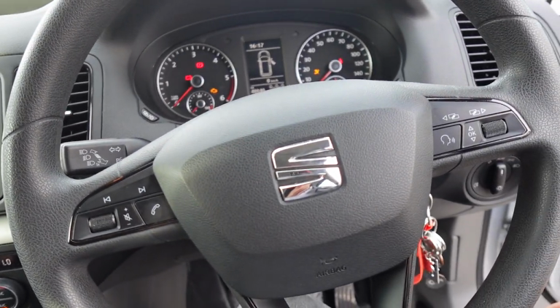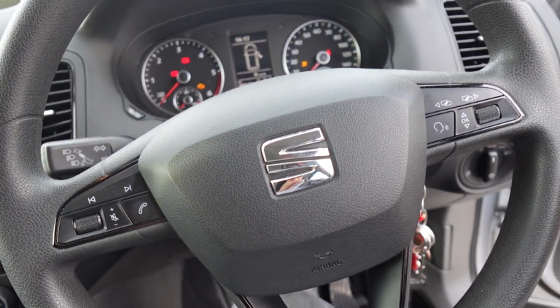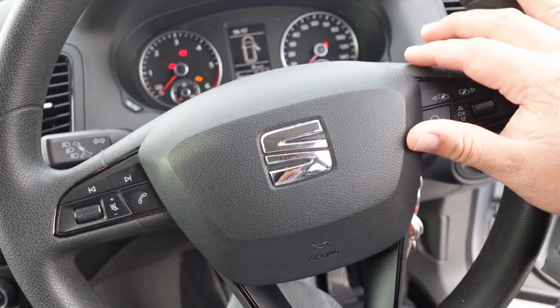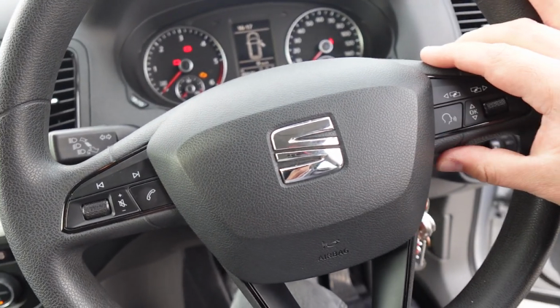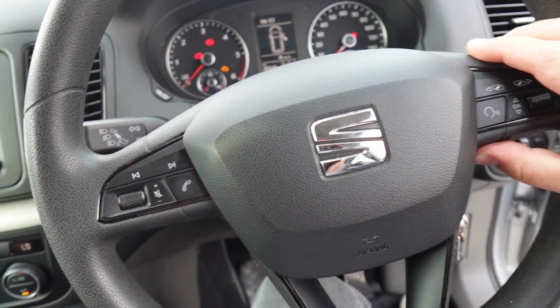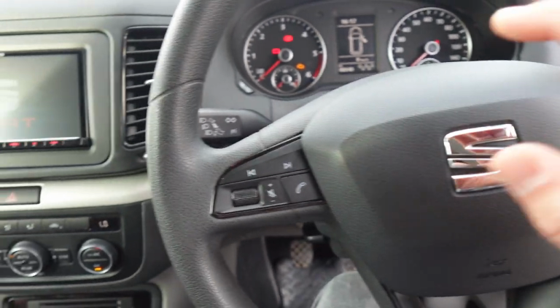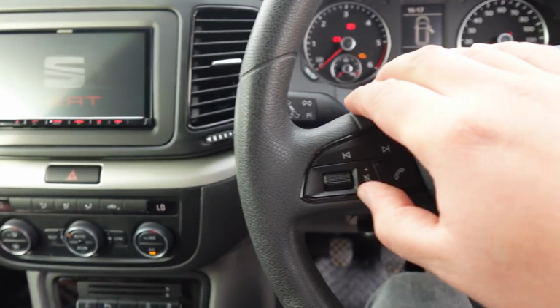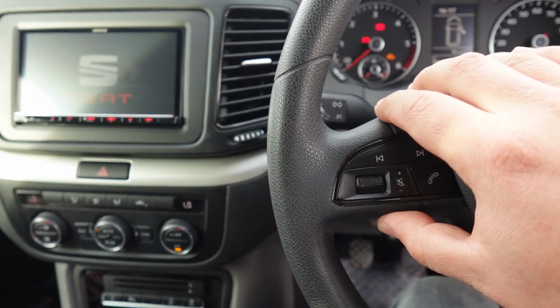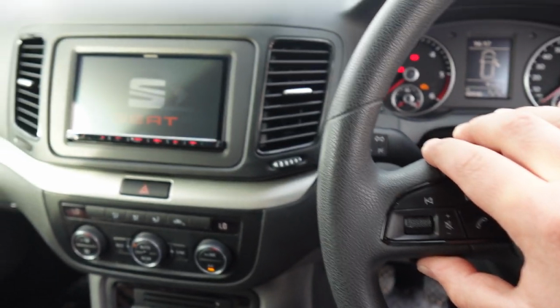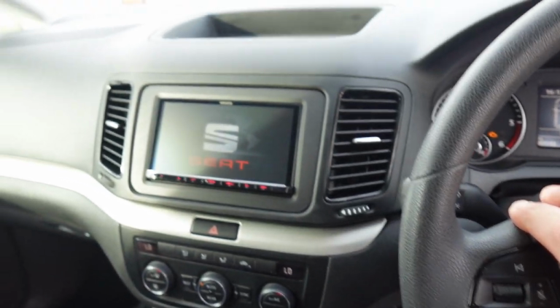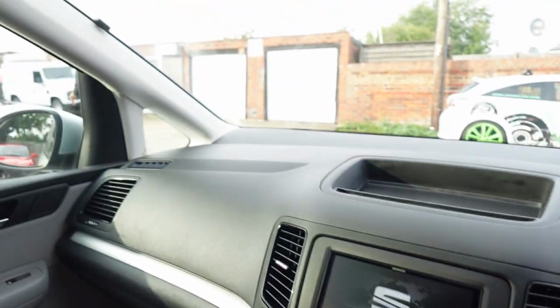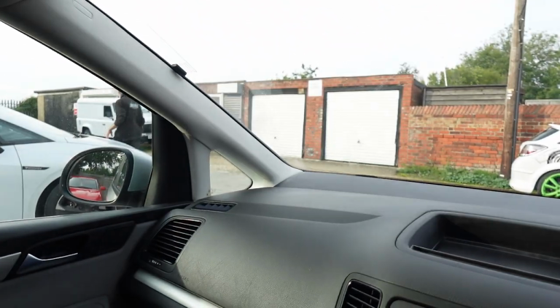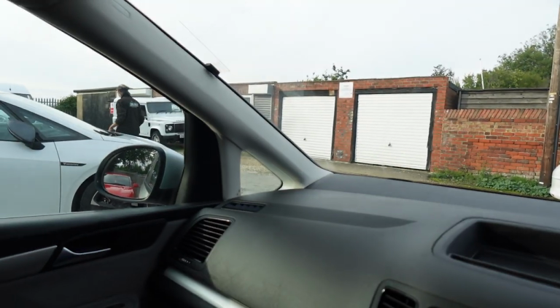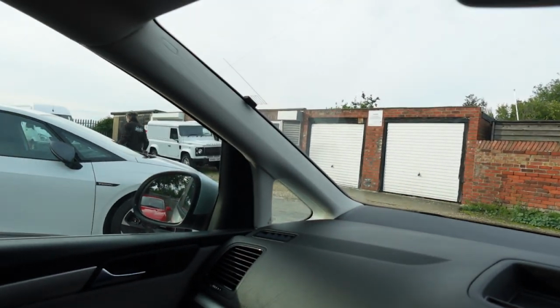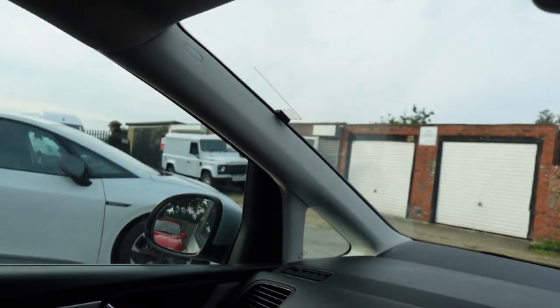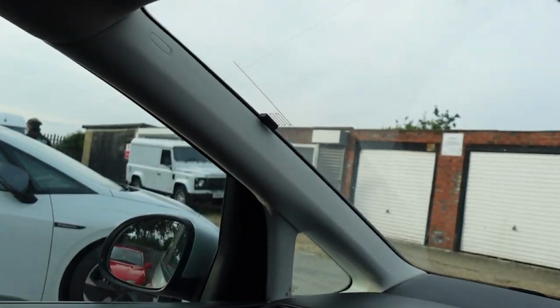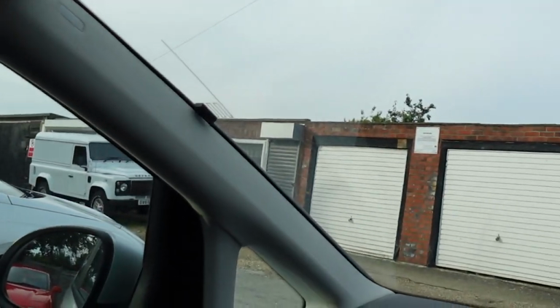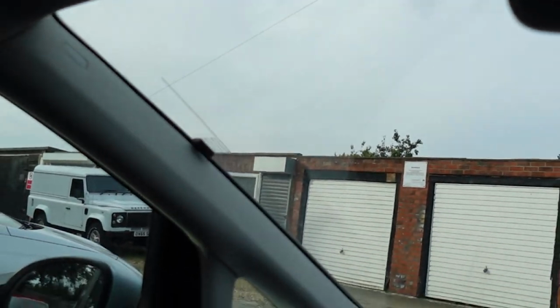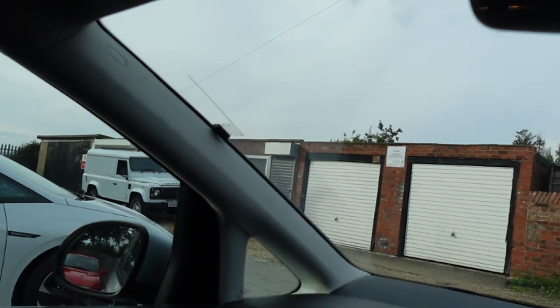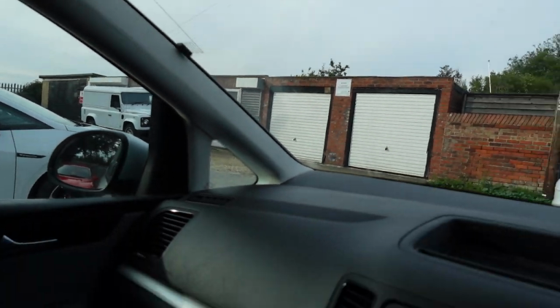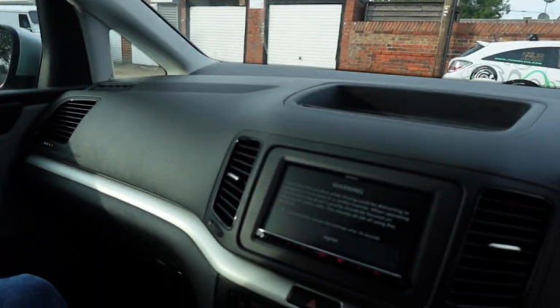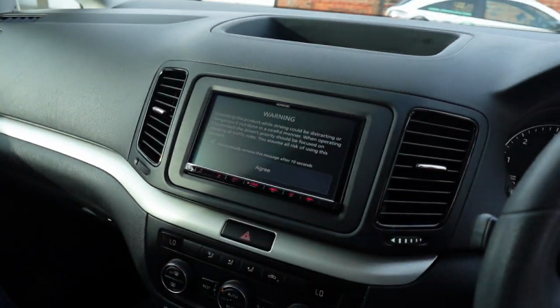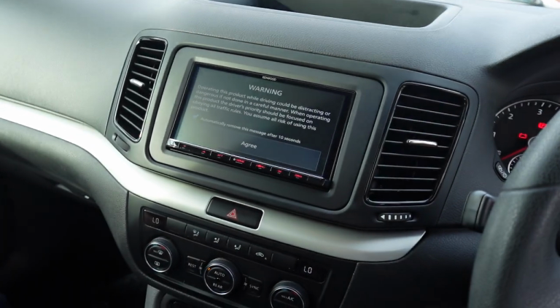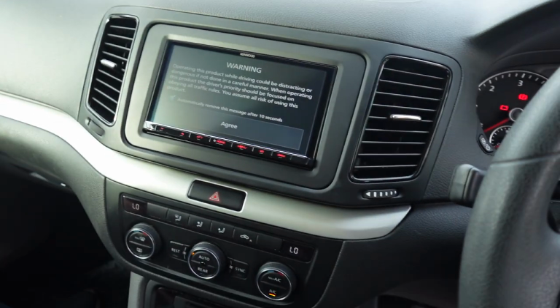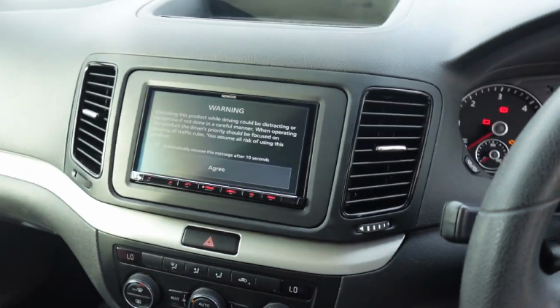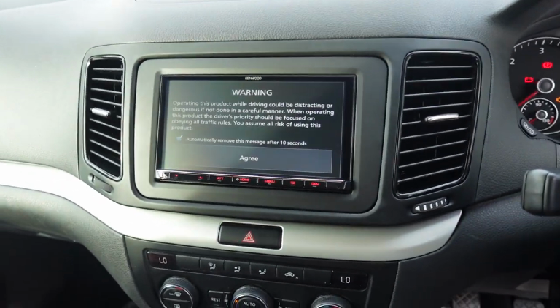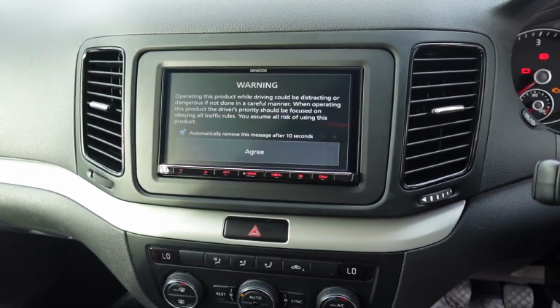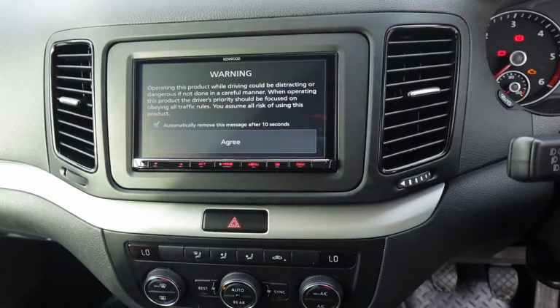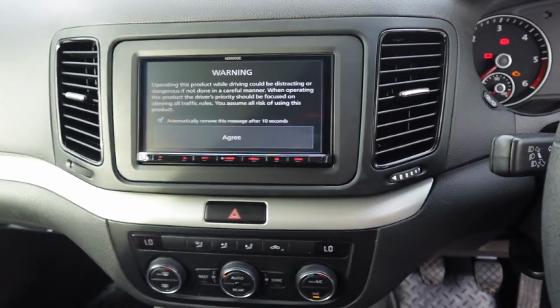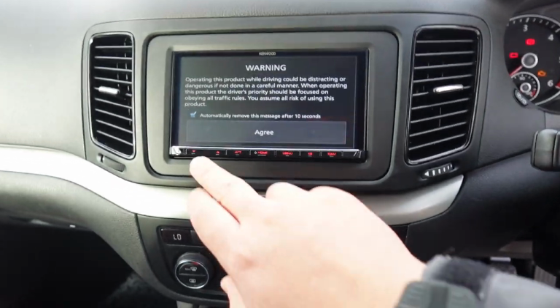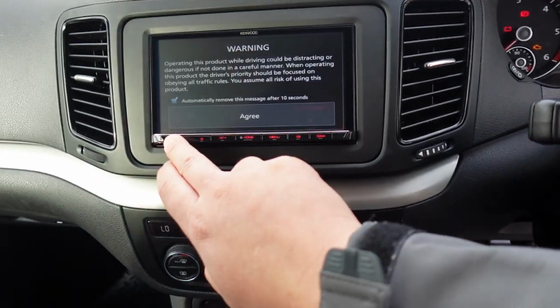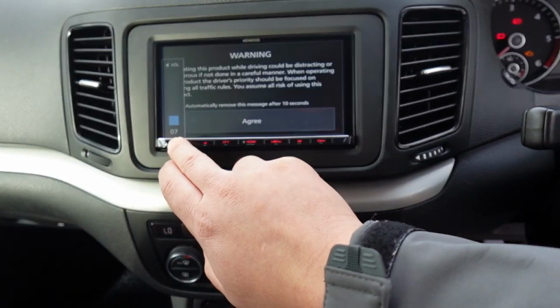We've kept the steering wheel controls working on this vehicle. We've added DAB, as there was no DAB from factory, through this antenna which we've stuck onto the window, and we've installed the head unit into this nice flush fit fascia.